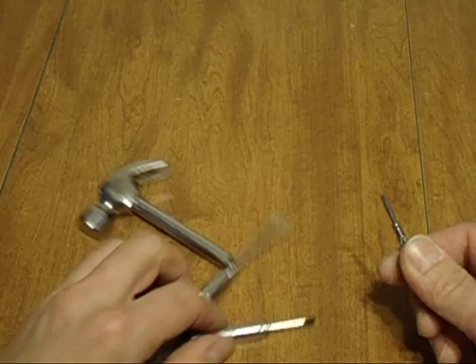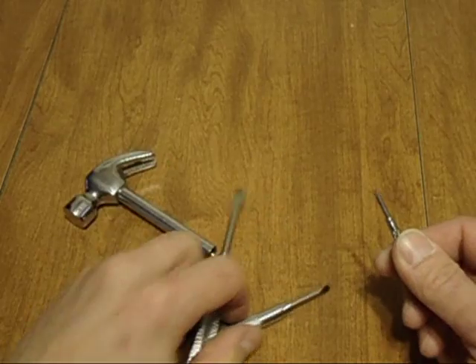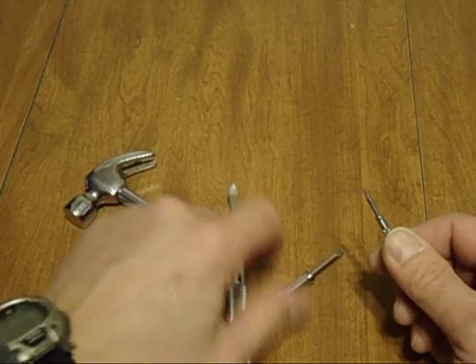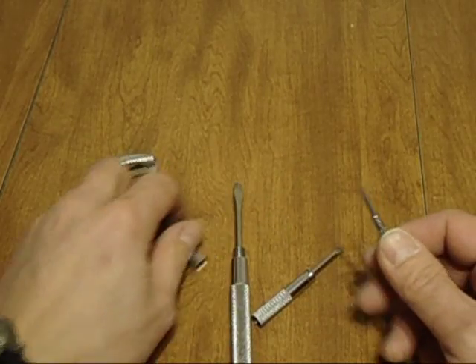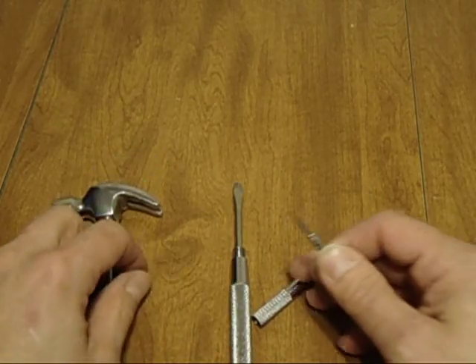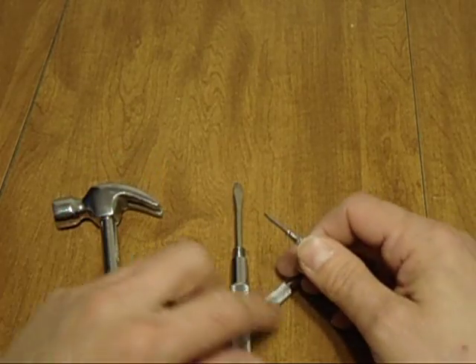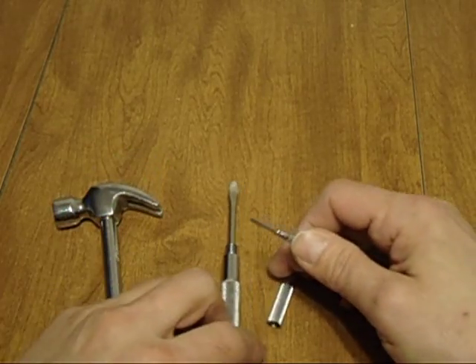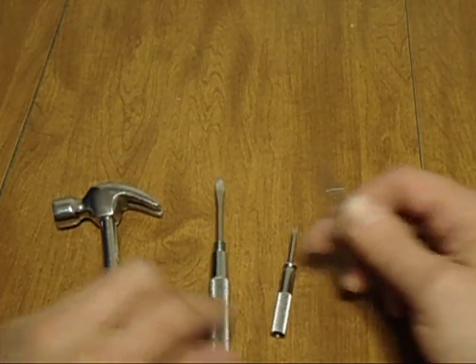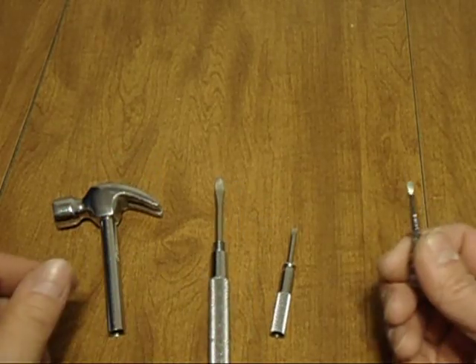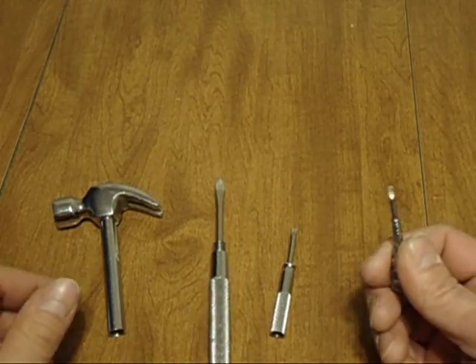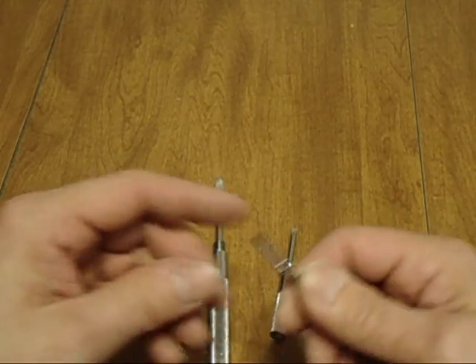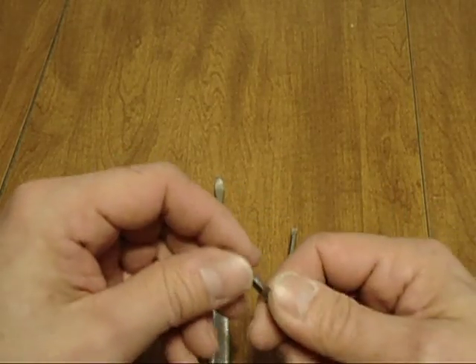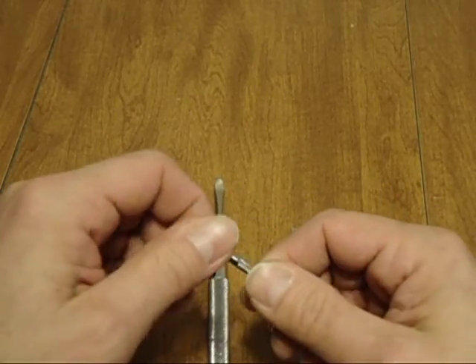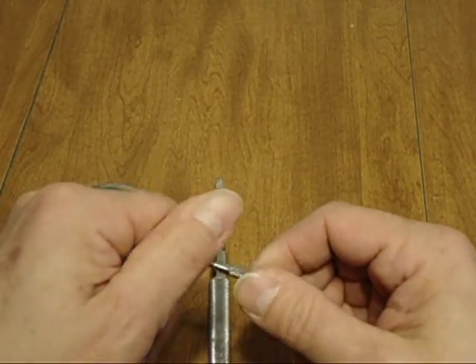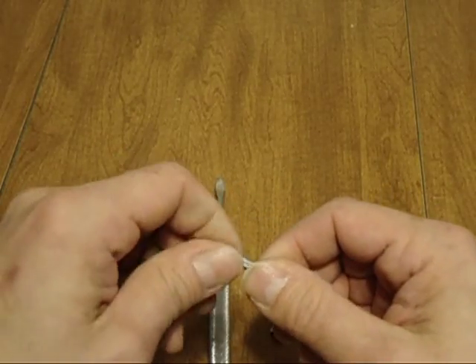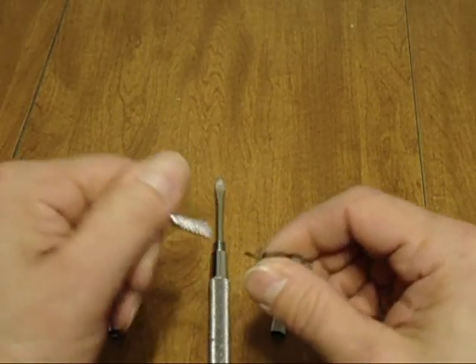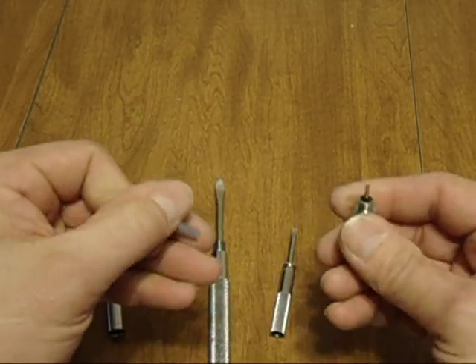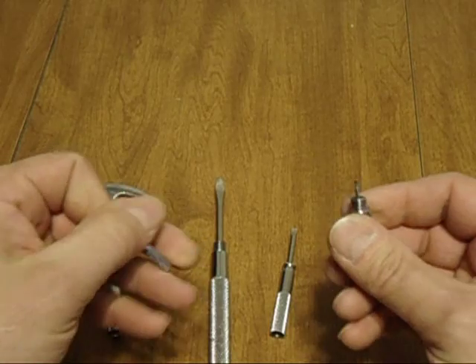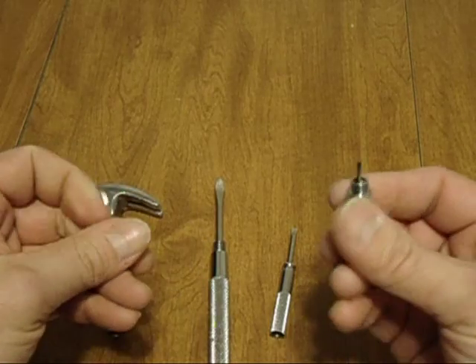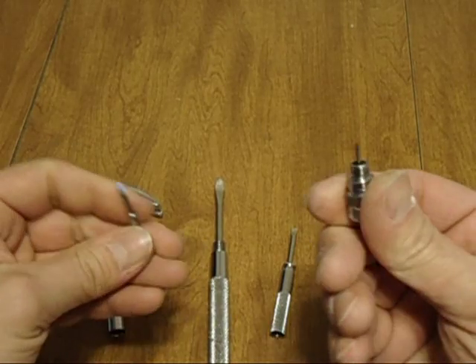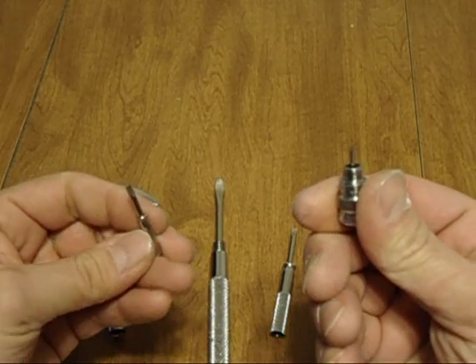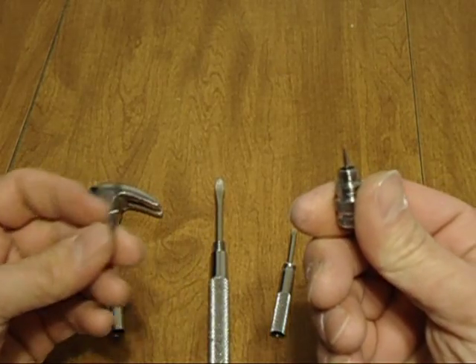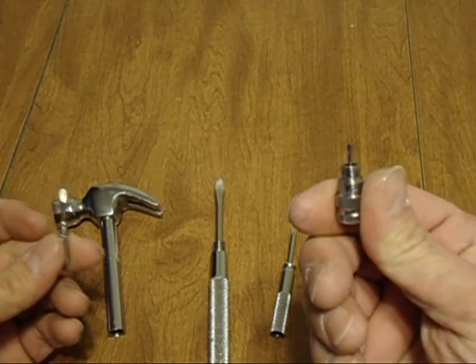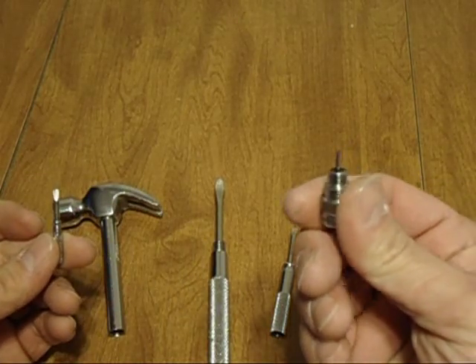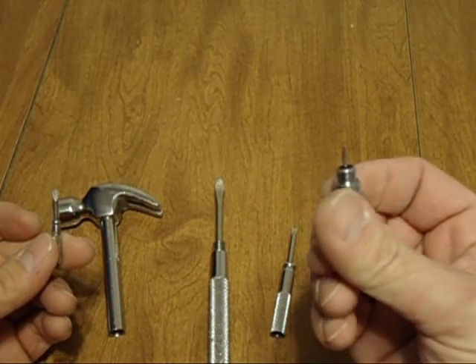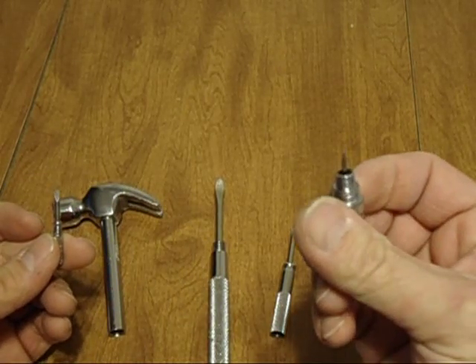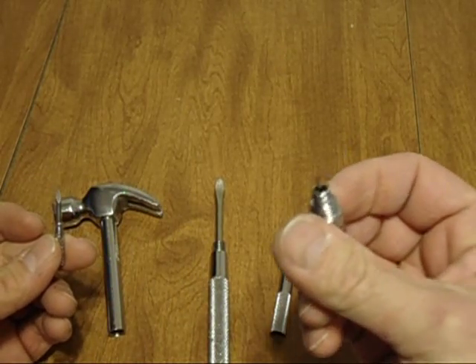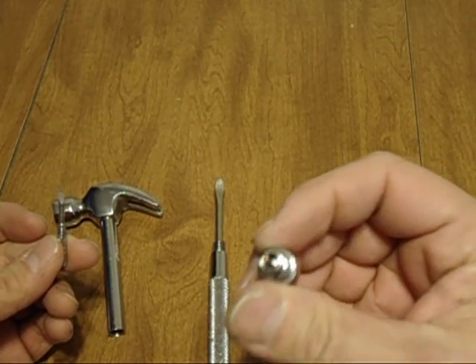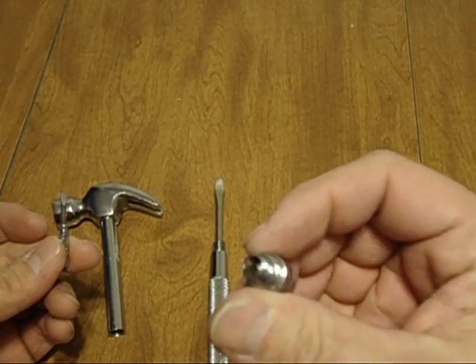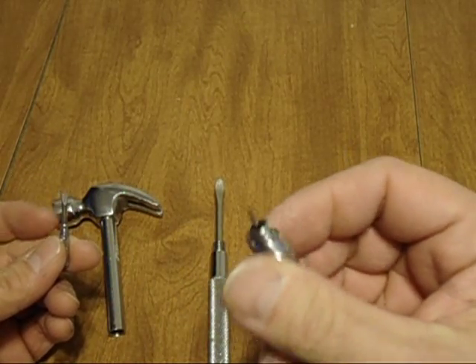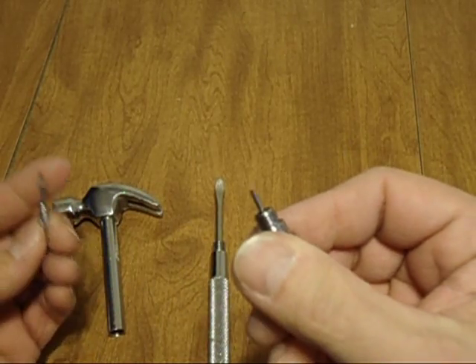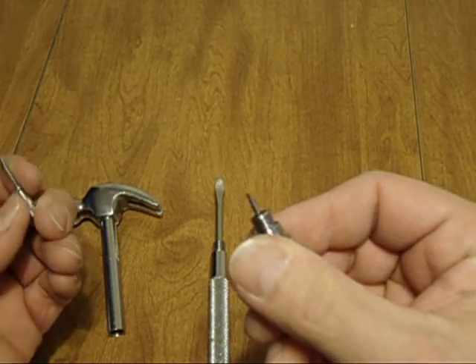All these and a hammer. That's pretty cool. But wait, there's more. There it is — a little bugger.